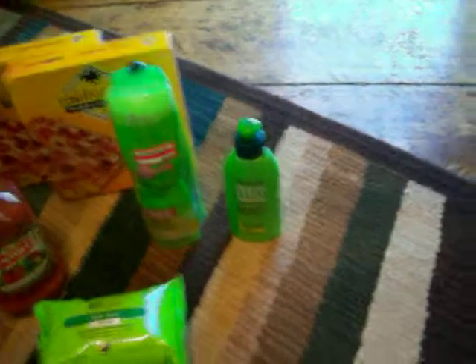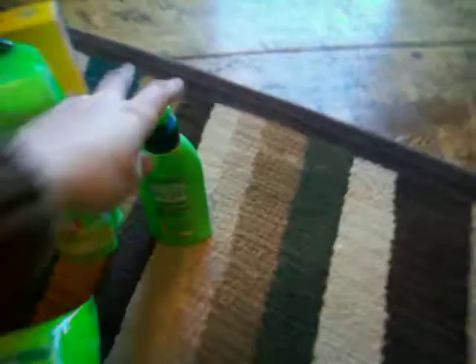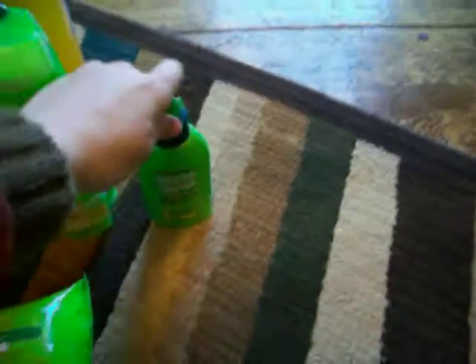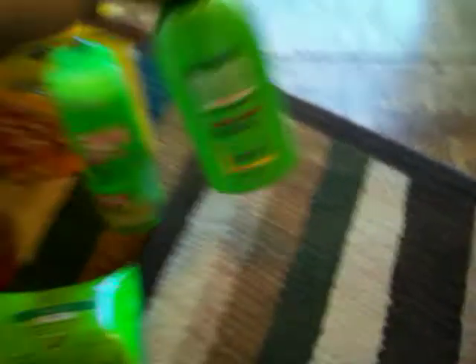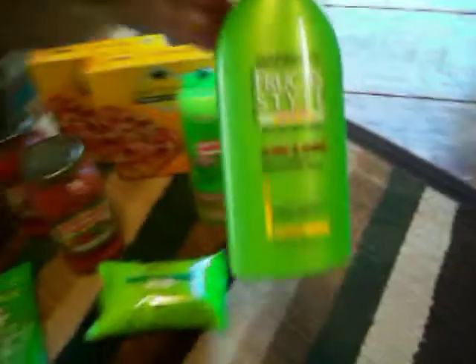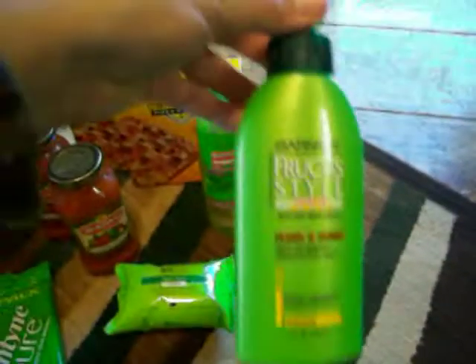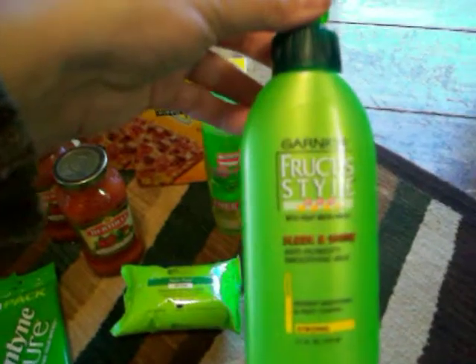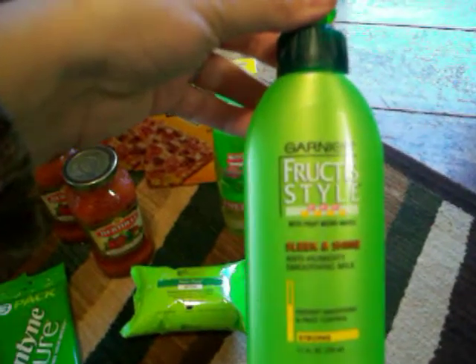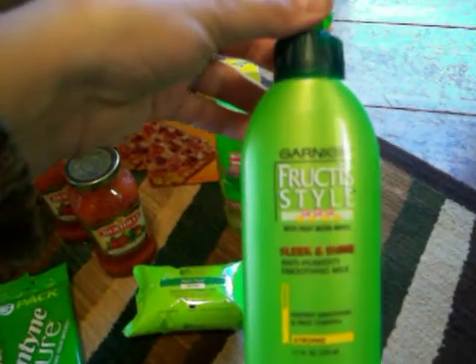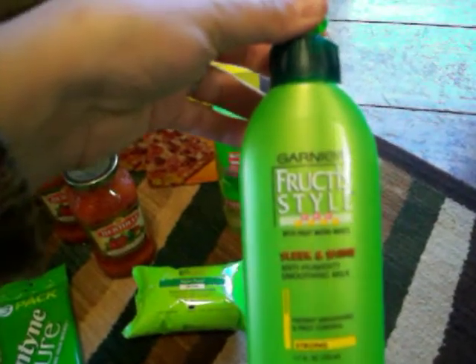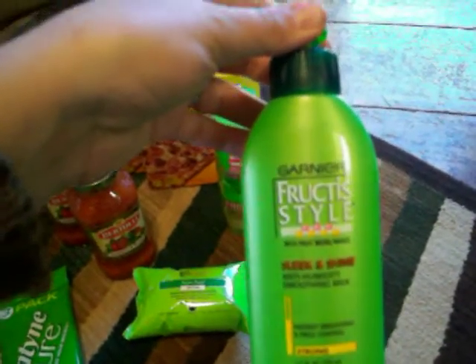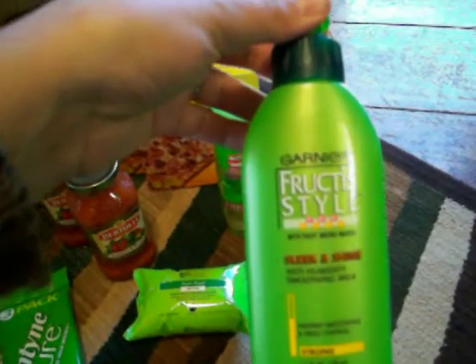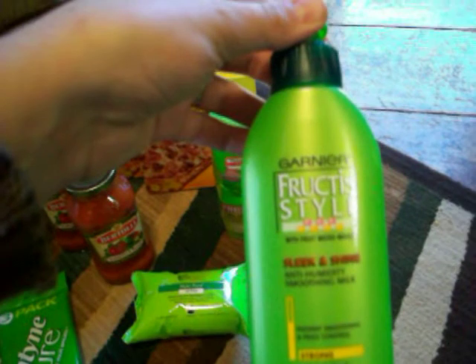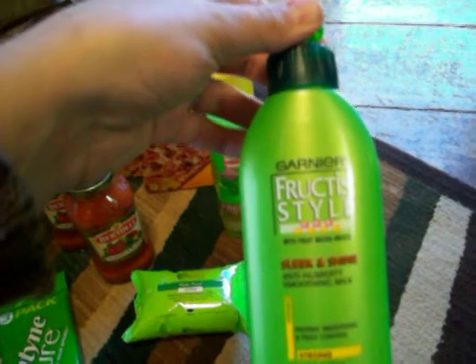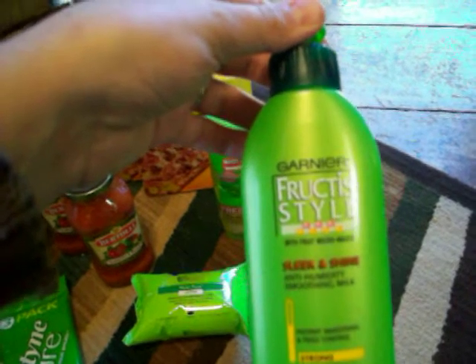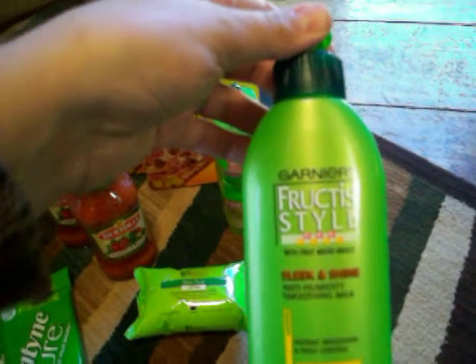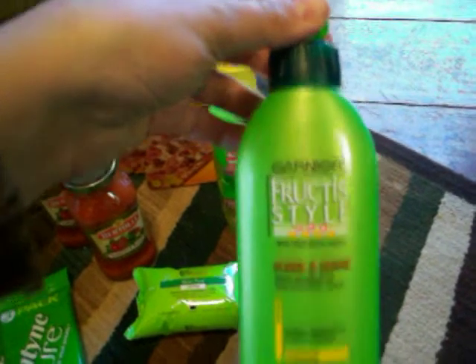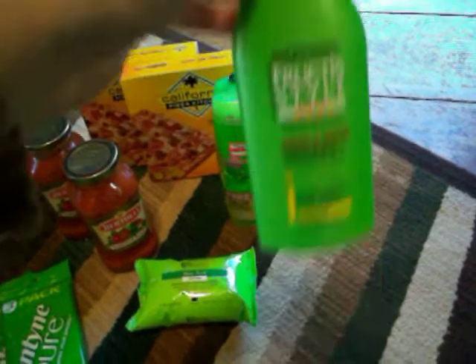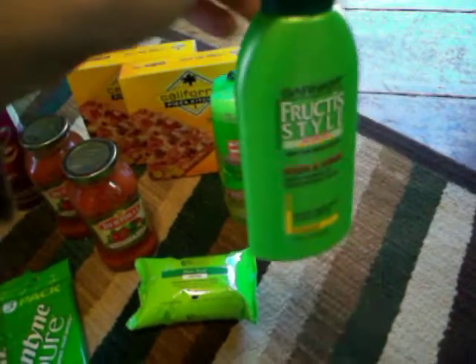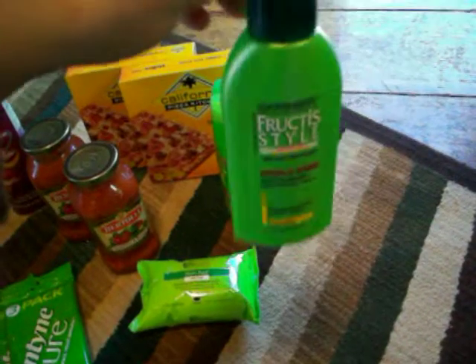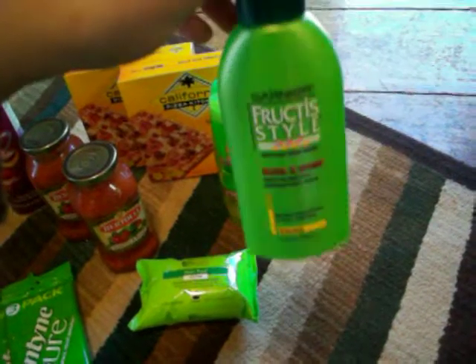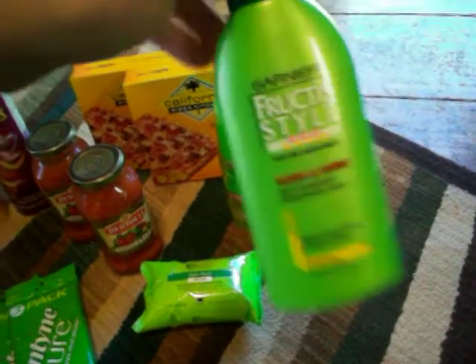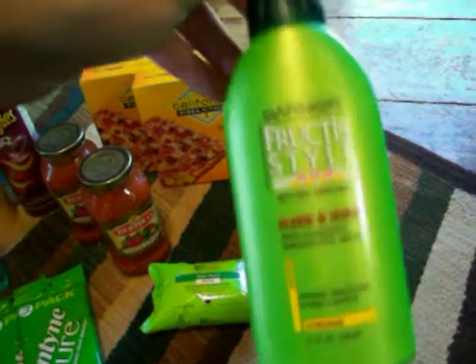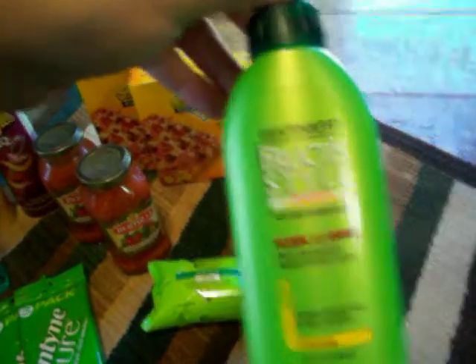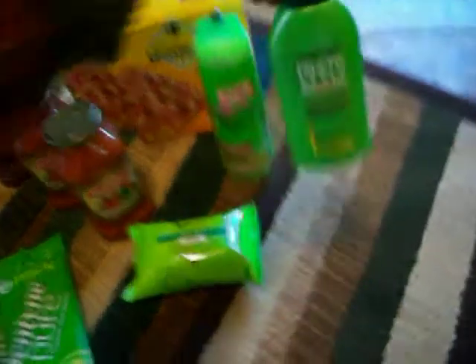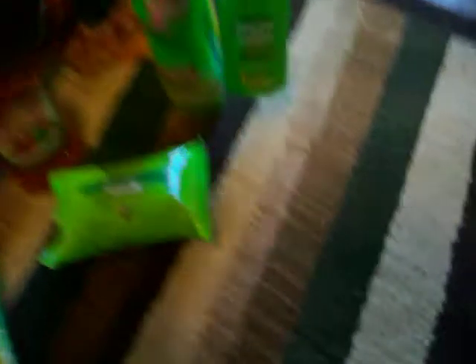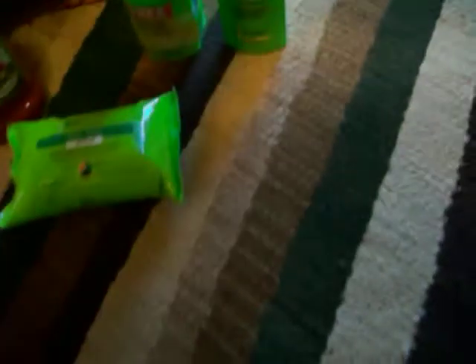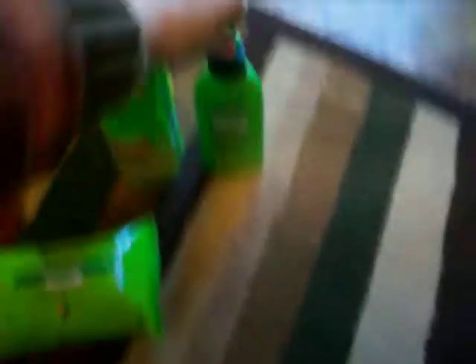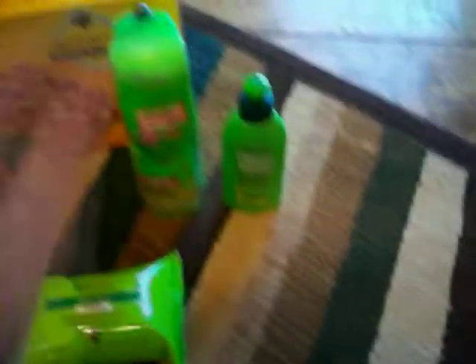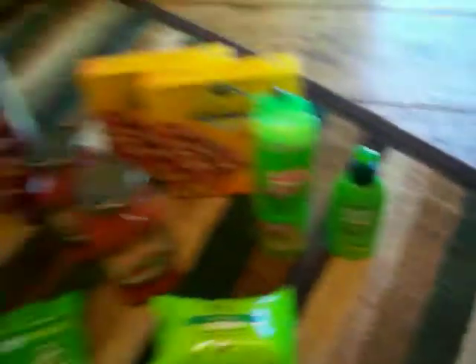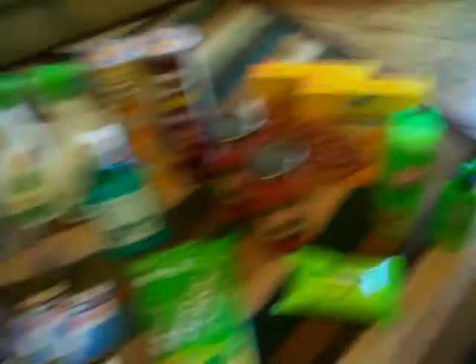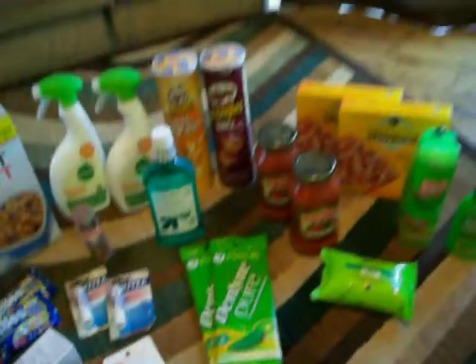And then I needed this and it was like $3 something I think, and then it was on sale for $2.99. I had a dollar off coupon, so I paid $1.99 for it, but I needed it so I got it when it was on sale and I had a coupon for it.